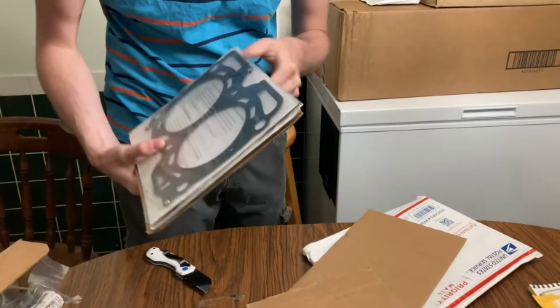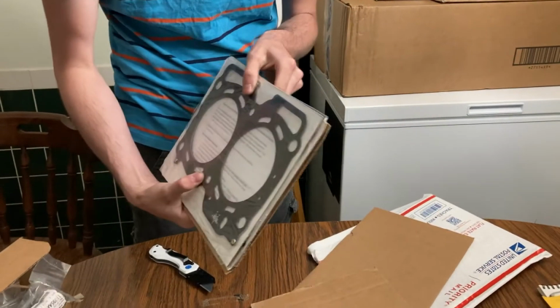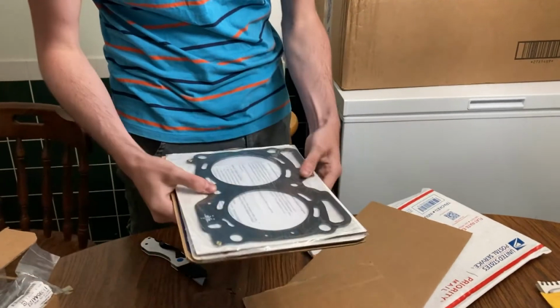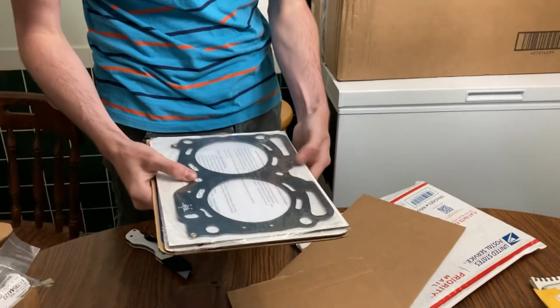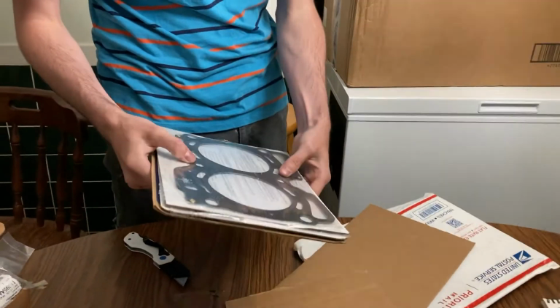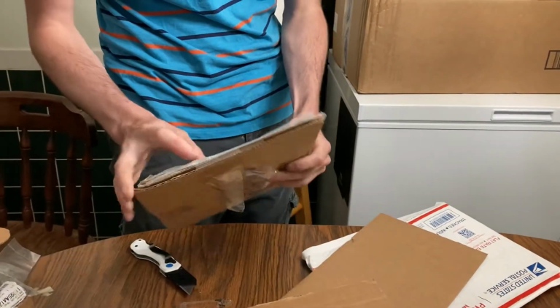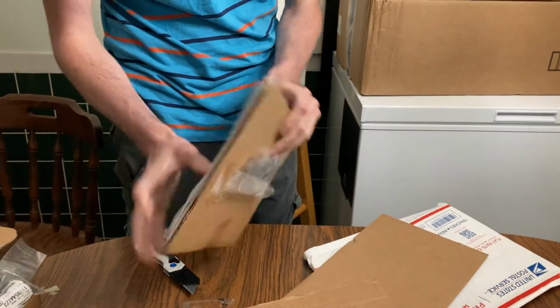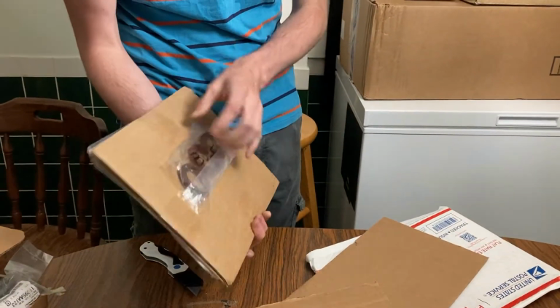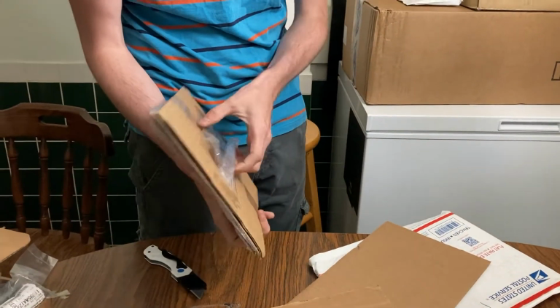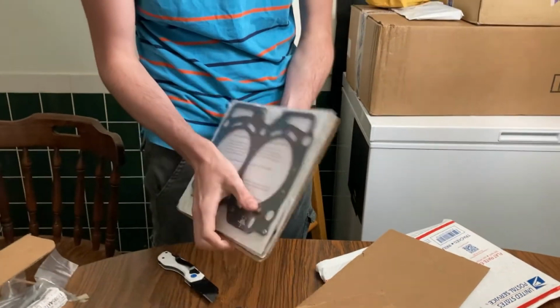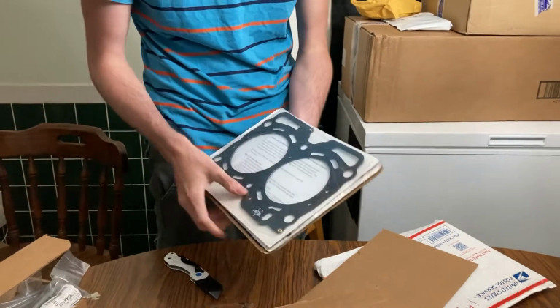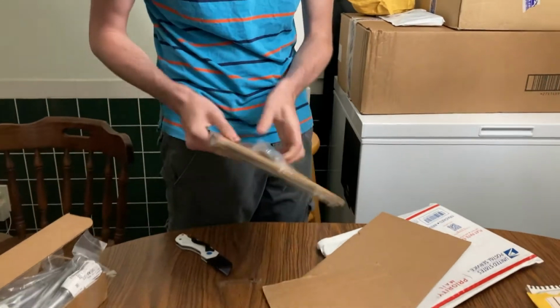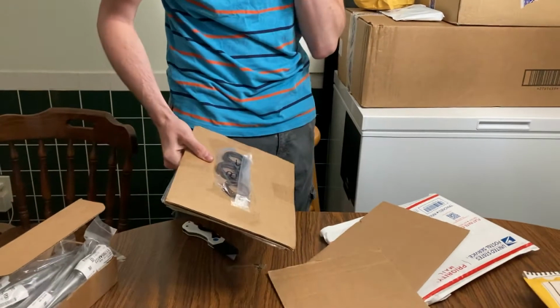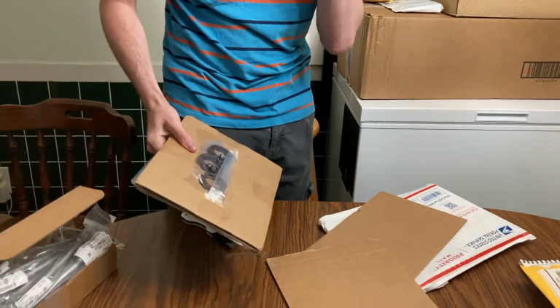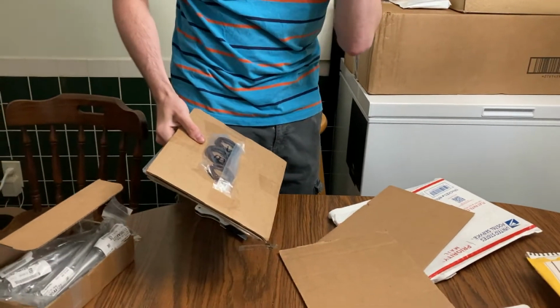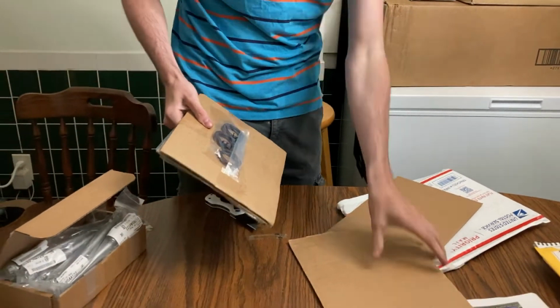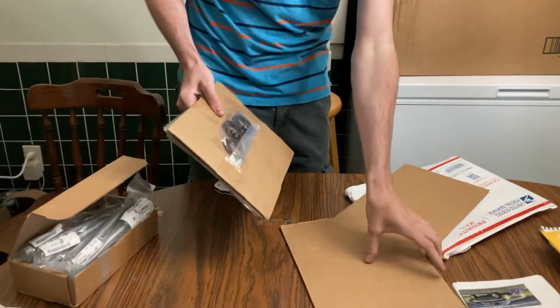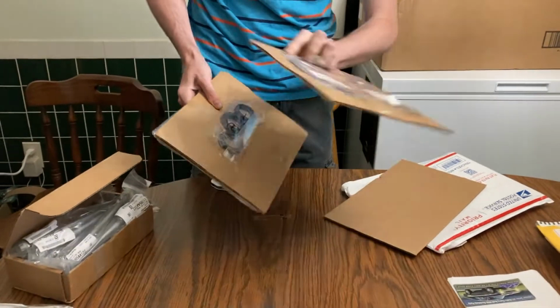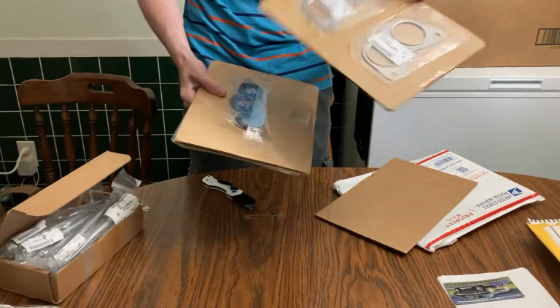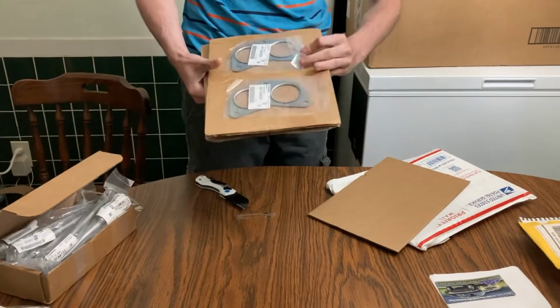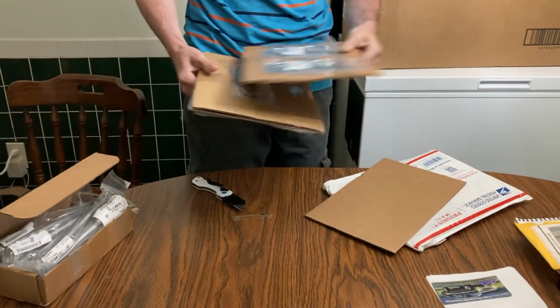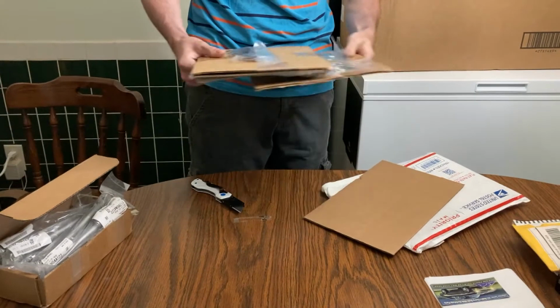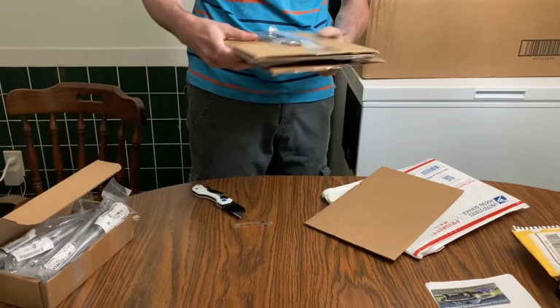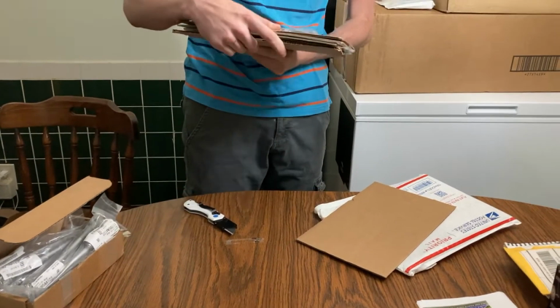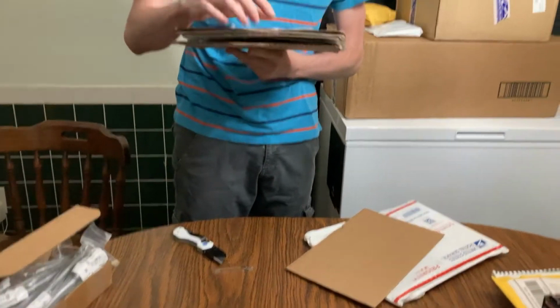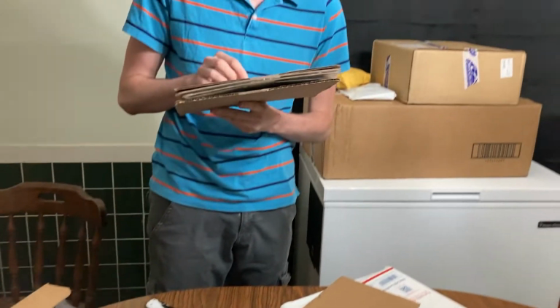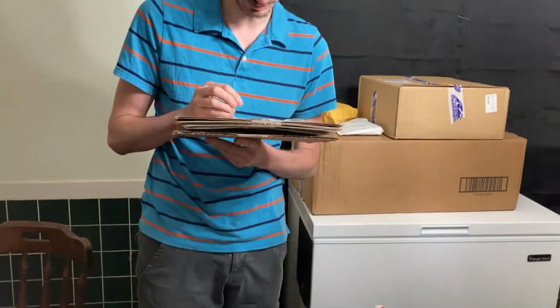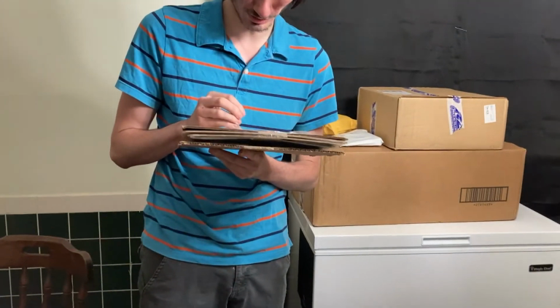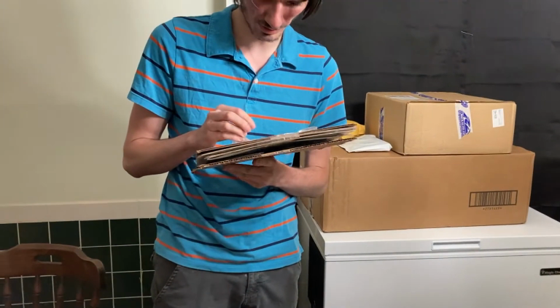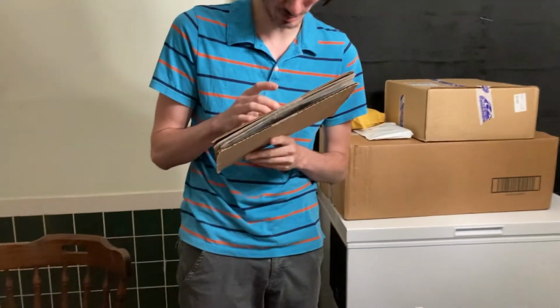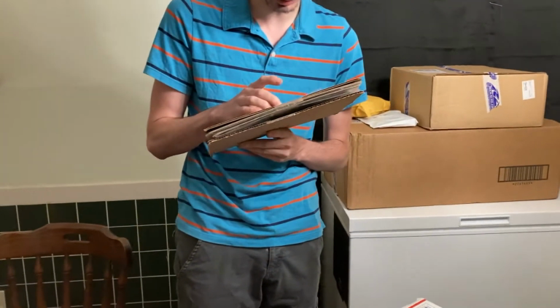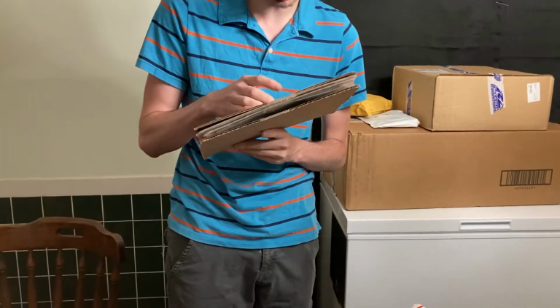Wow, look at that head gasket — multi-layer steel, that's the right stuff. This one also has the exhaust gaskets on it. I didn't know it was going to come with front and rear main seals — I'm pretty sure that's what these are.